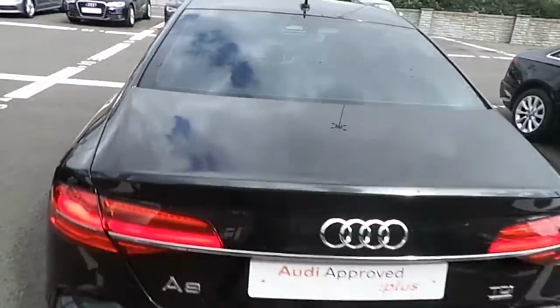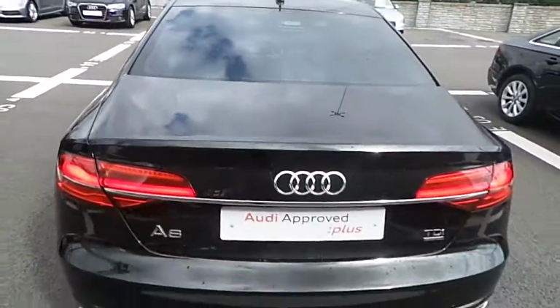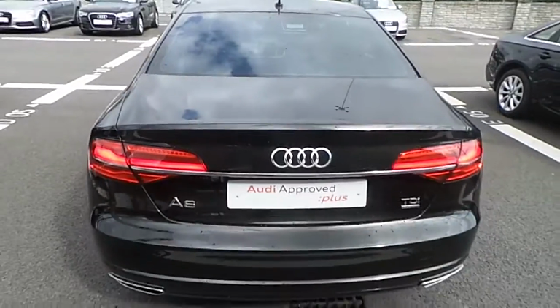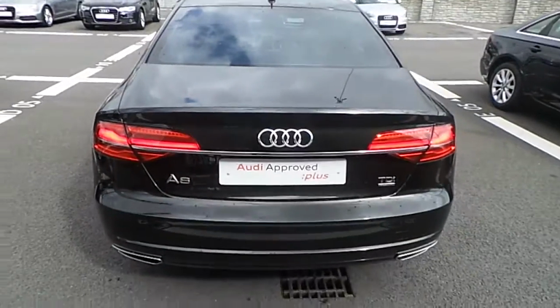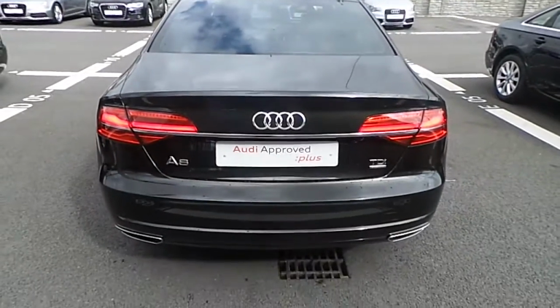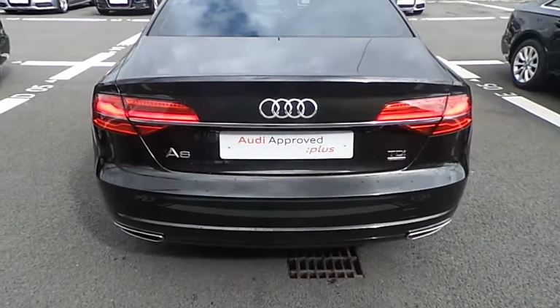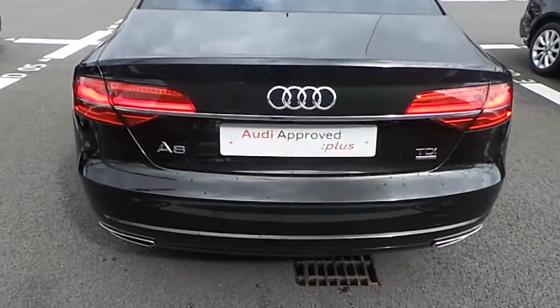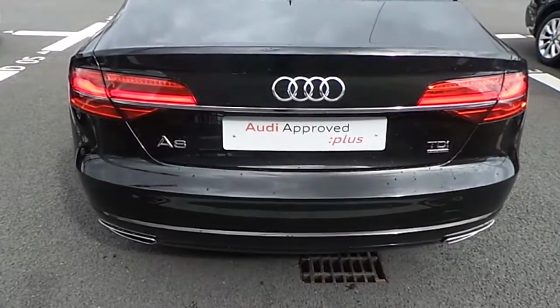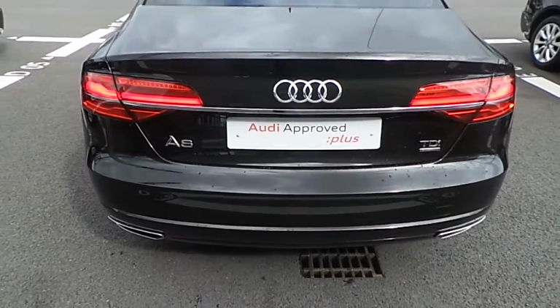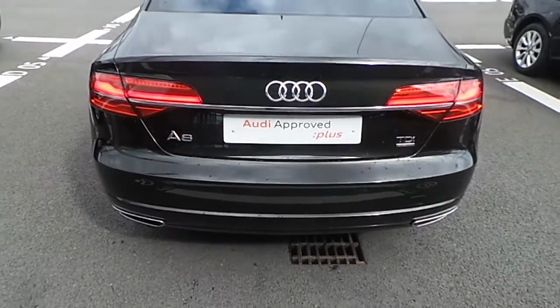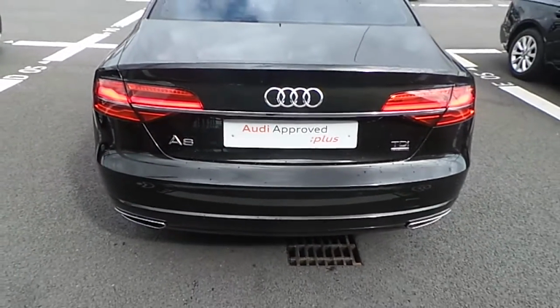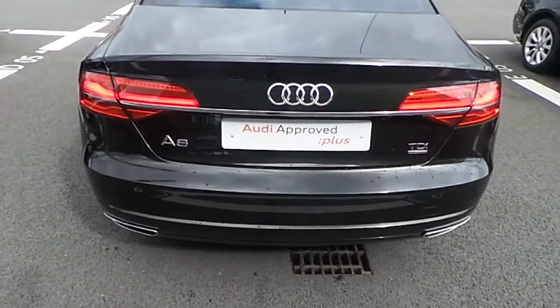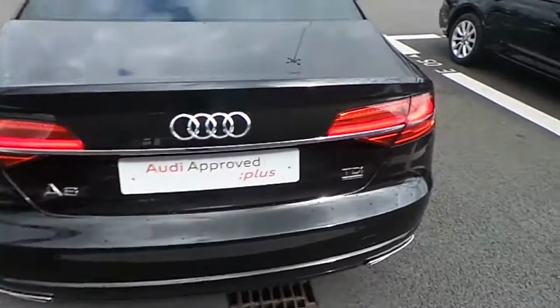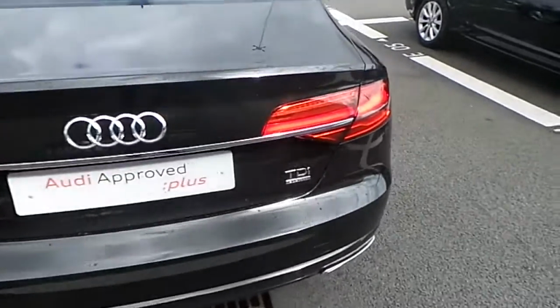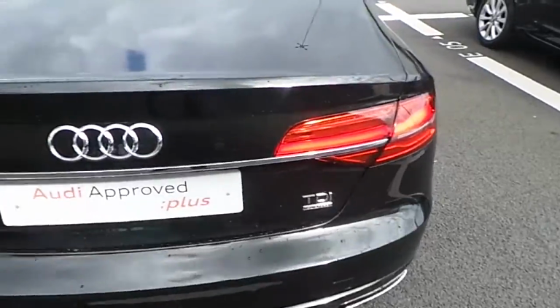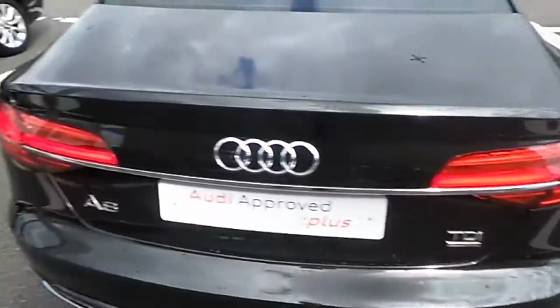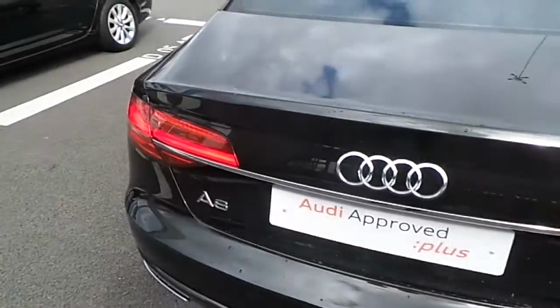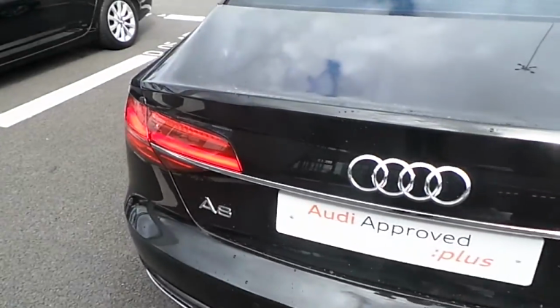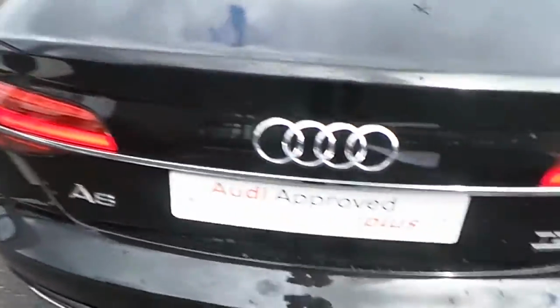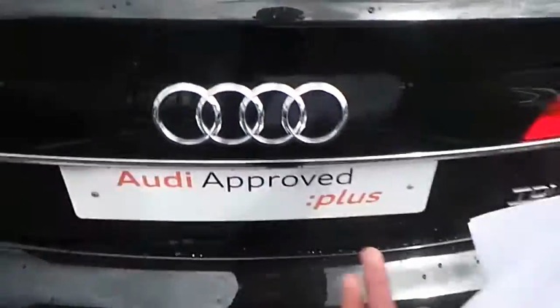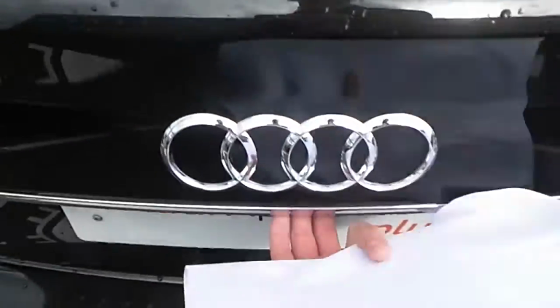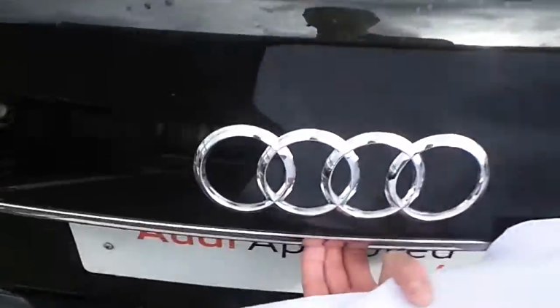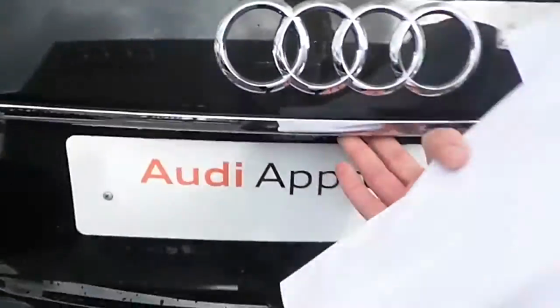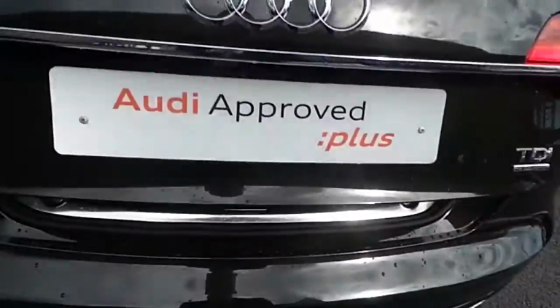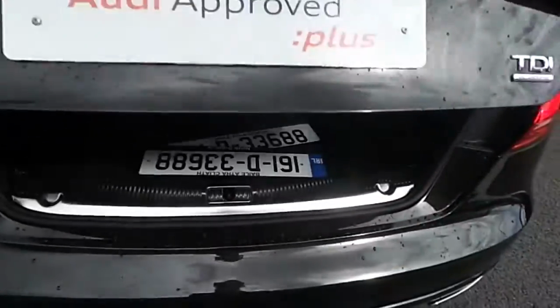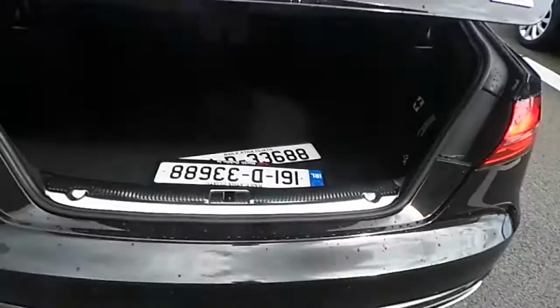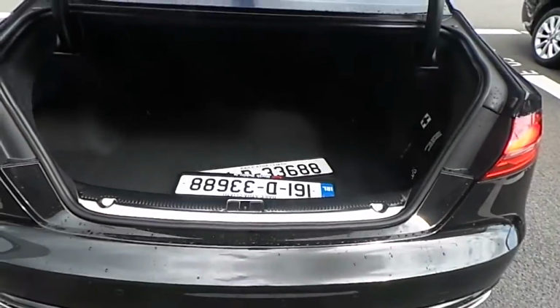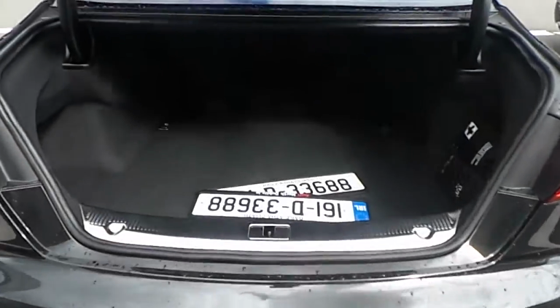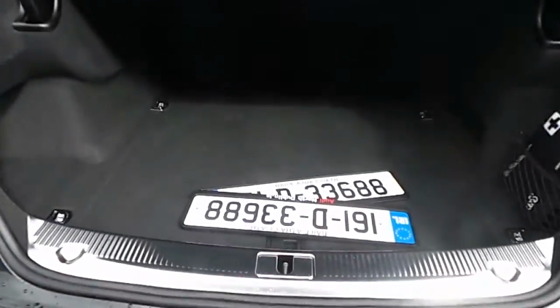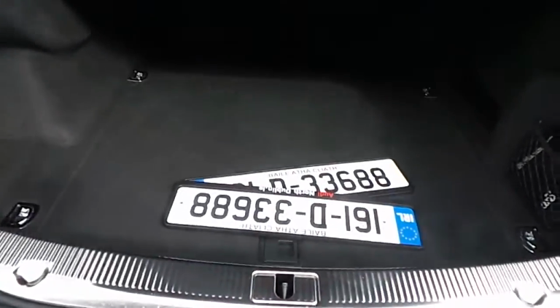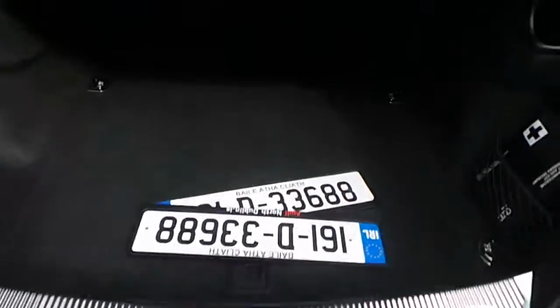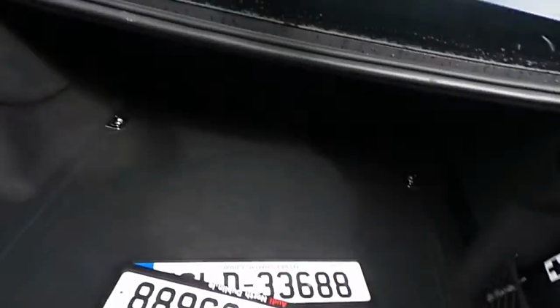Coming around to the rear of the car, this car is equipped with dual trapezoid exhaust and you do have your rear style LED with dynamic LED indicators as well. There is also an automatic opening and closing tailgate with quite a substantial loading area in the boot.